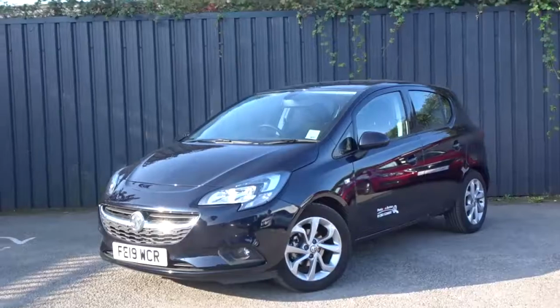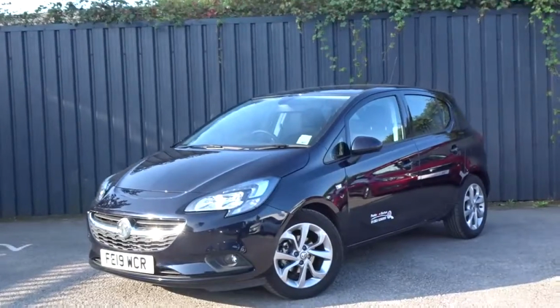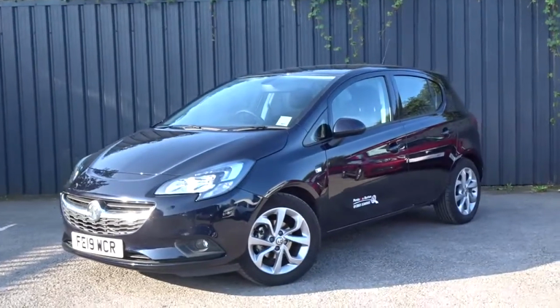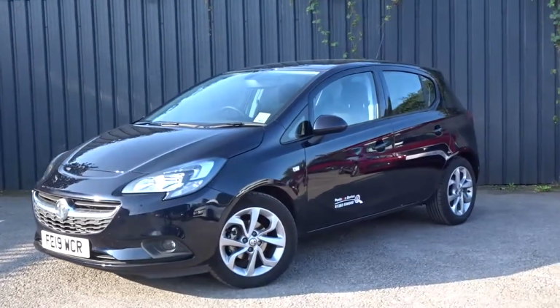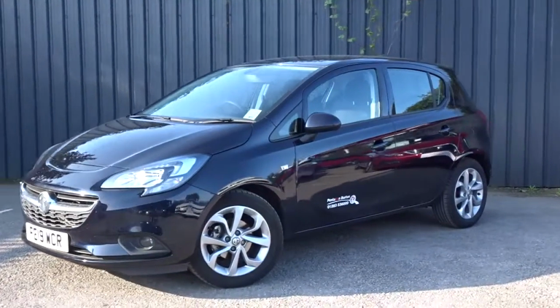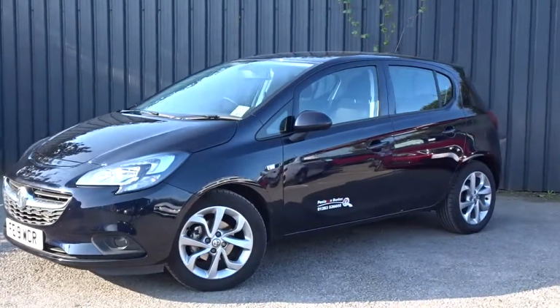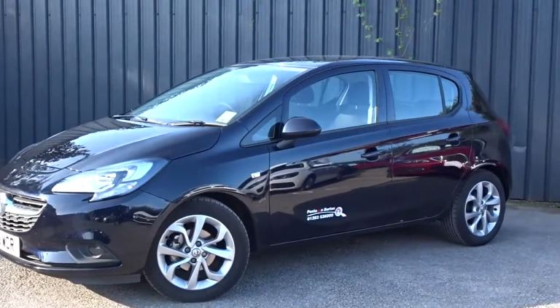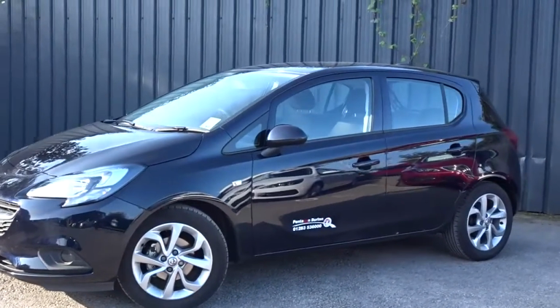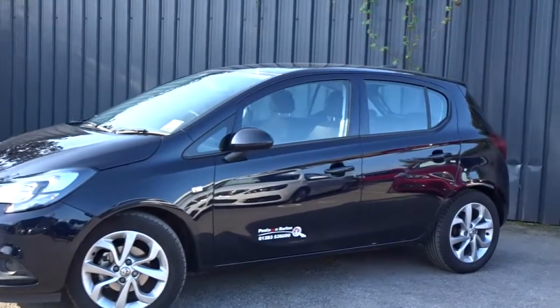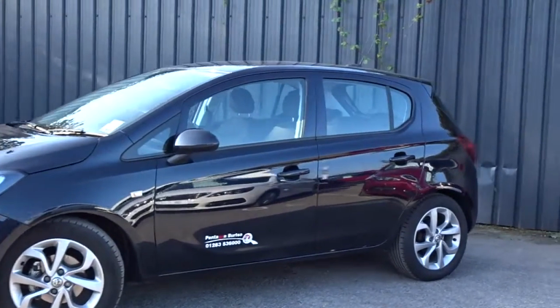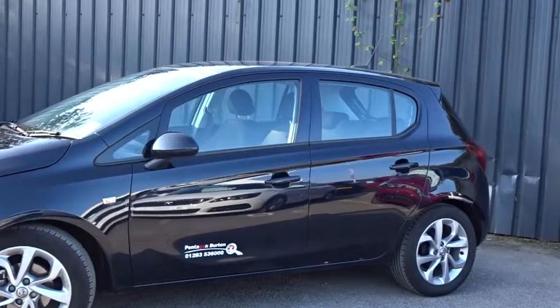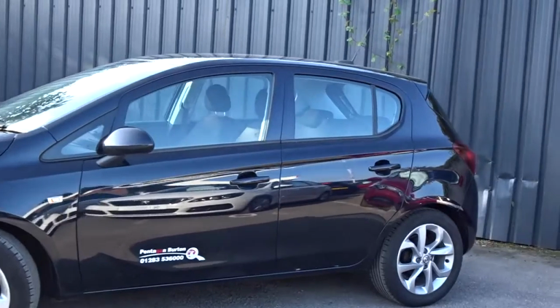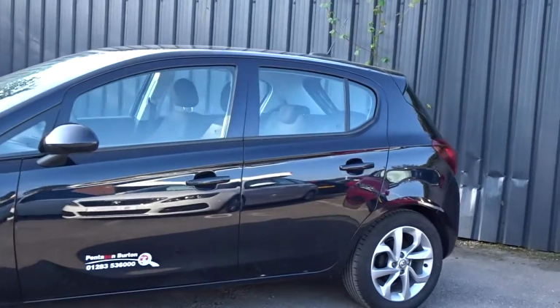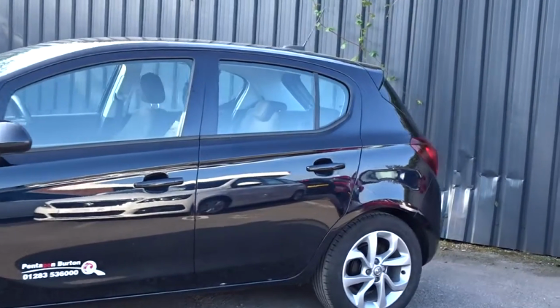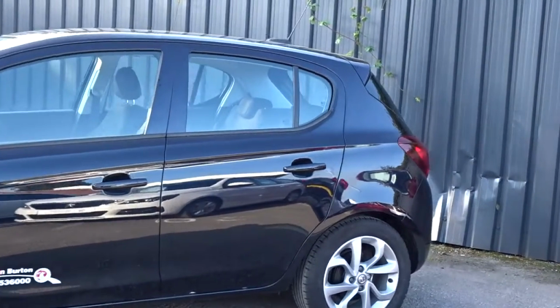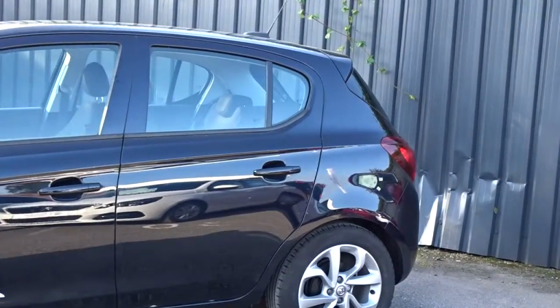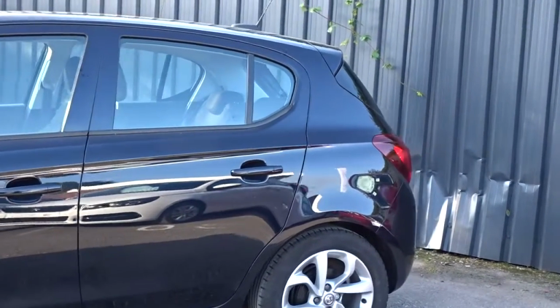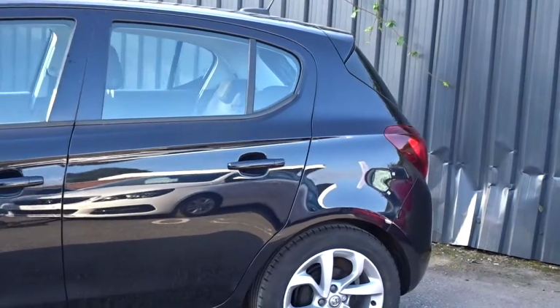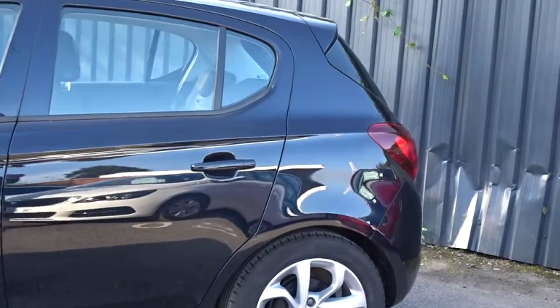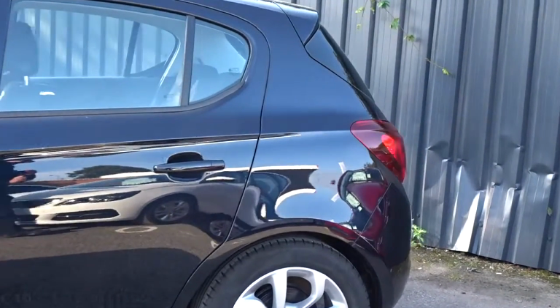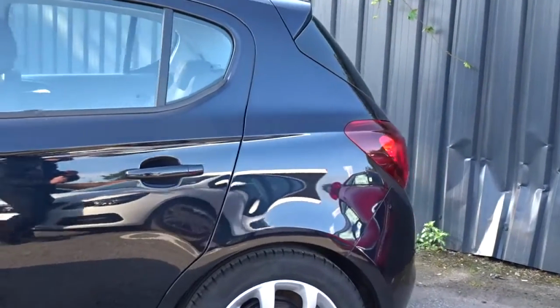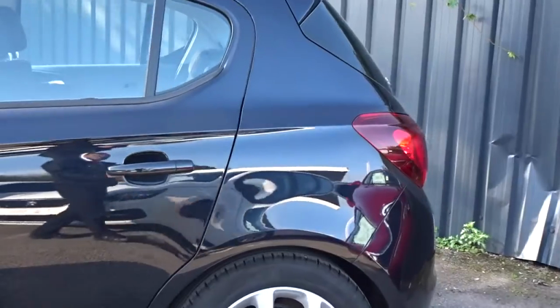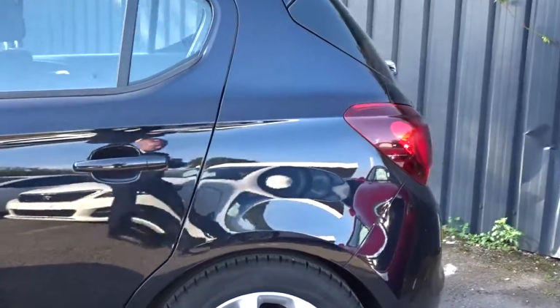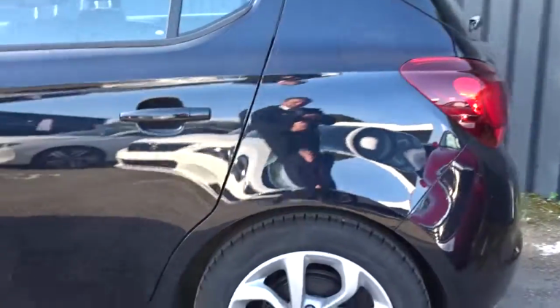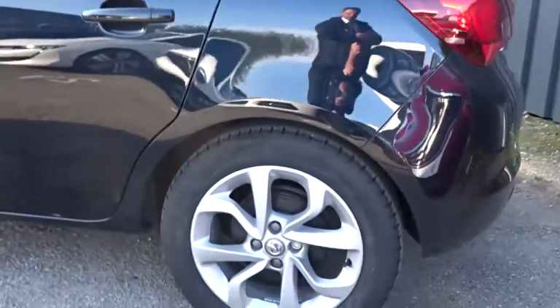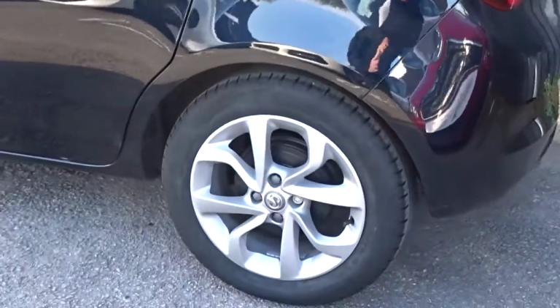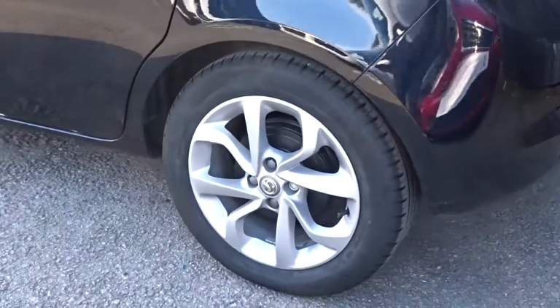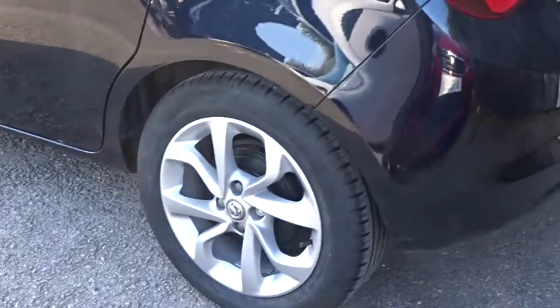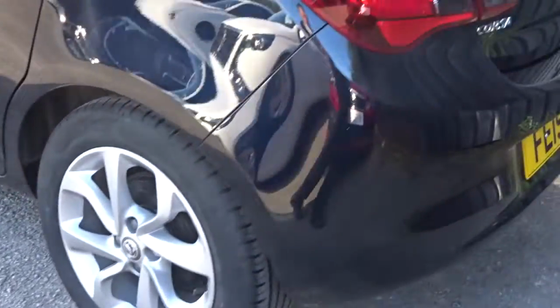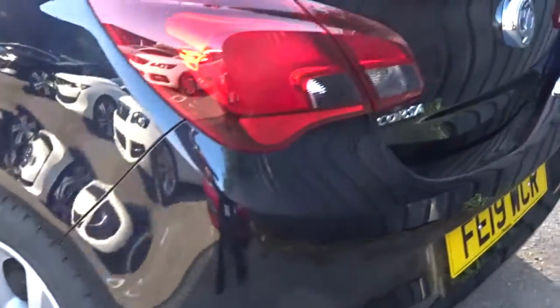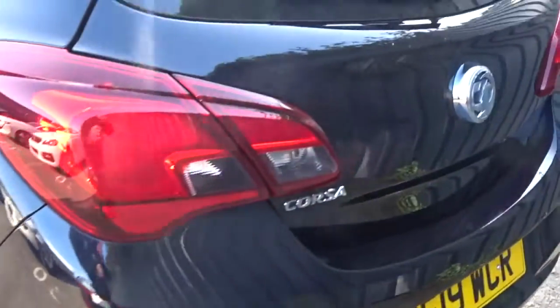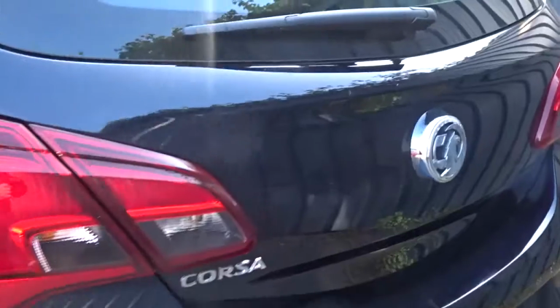Here today at Pentagon we have a really nice example of the Vauxhall Corsa Energy, powered by a 1.4-litre 16-valve petrol engine producing 75 PS. This five-door hatchback is finished in dark moon blue metallic with colour-coded door handles and door mirrors, and really smart 16-inch multi-spoke alloy wheels and plenty more besides.